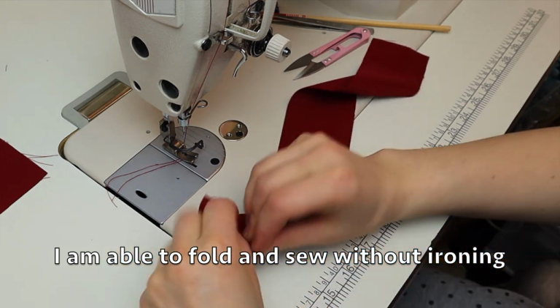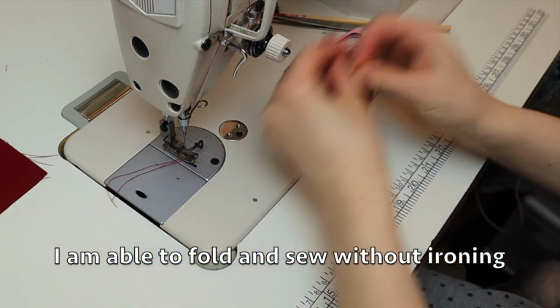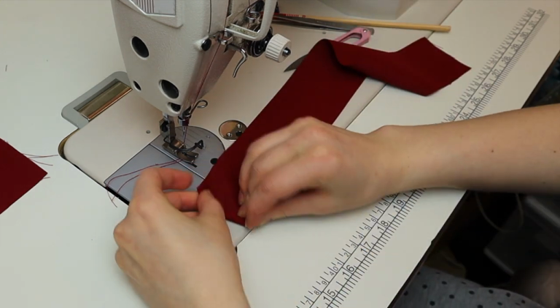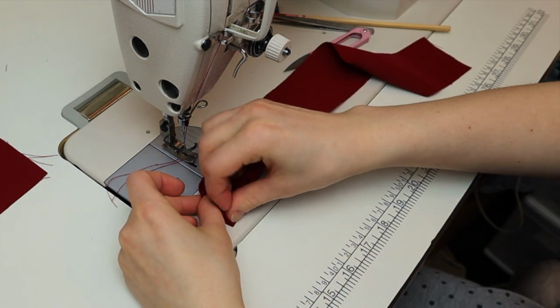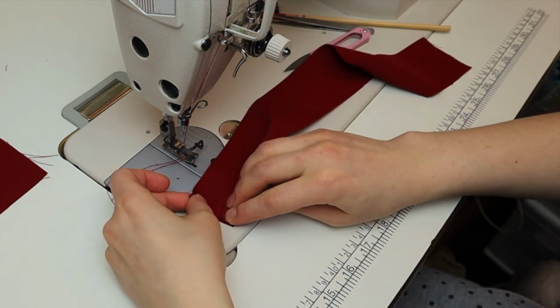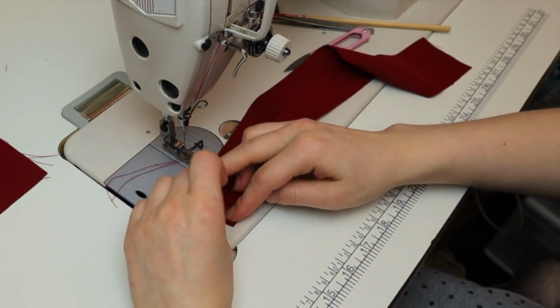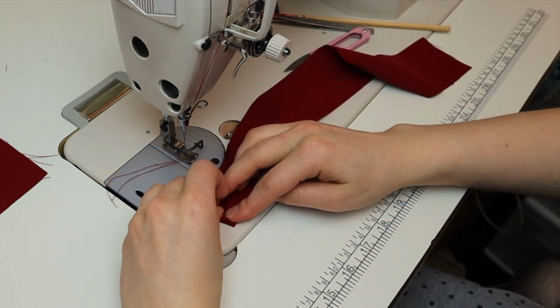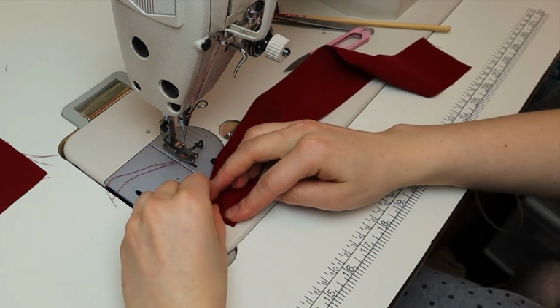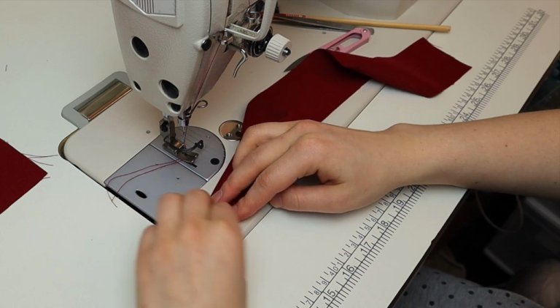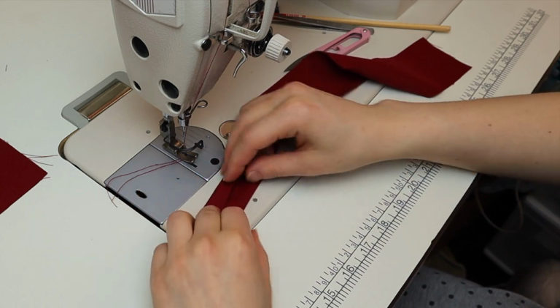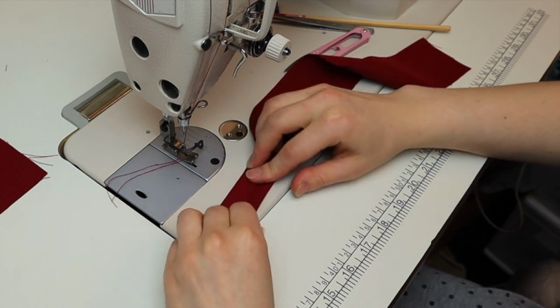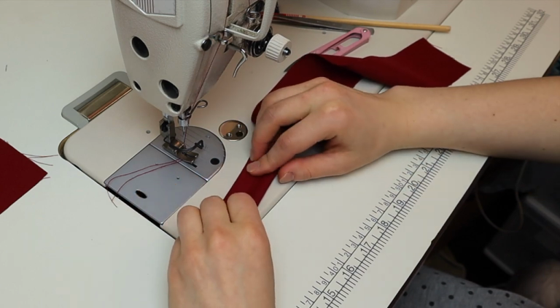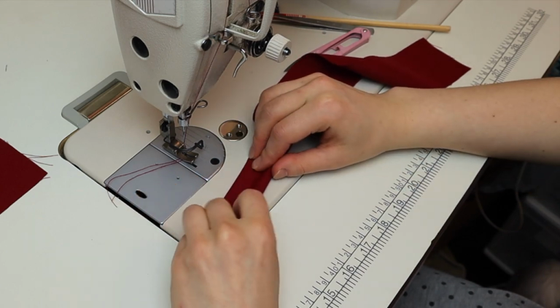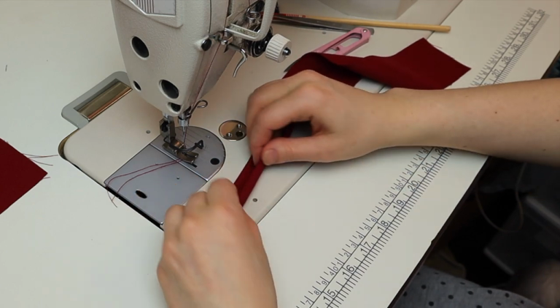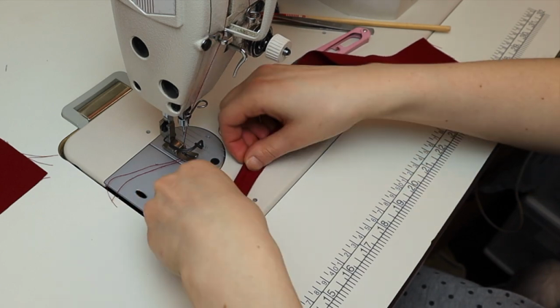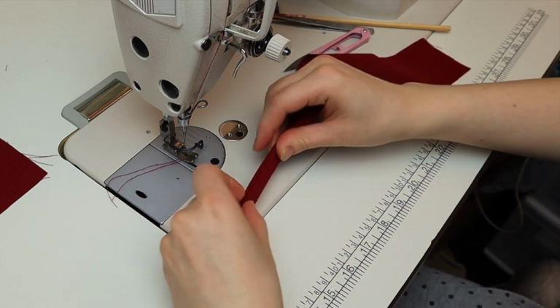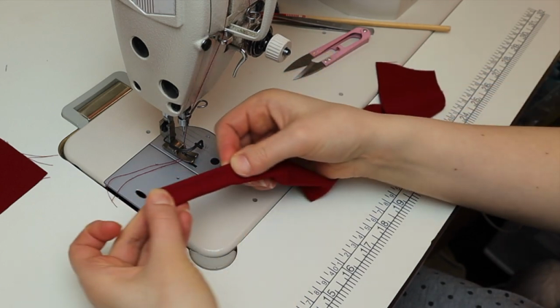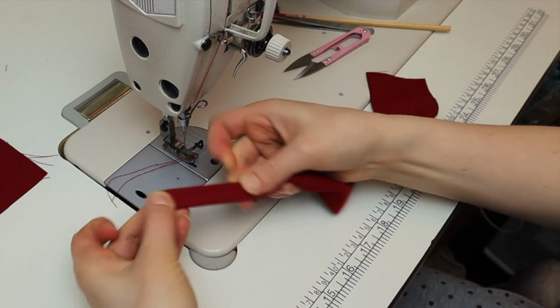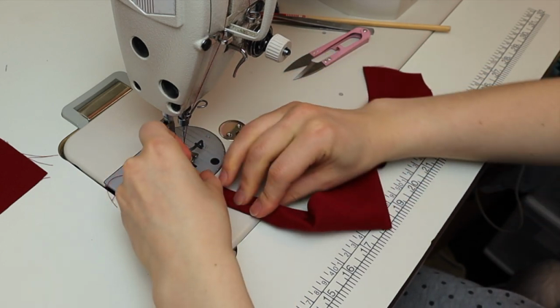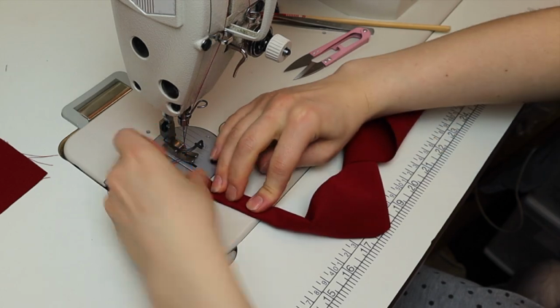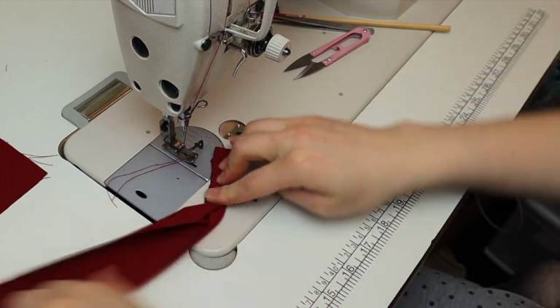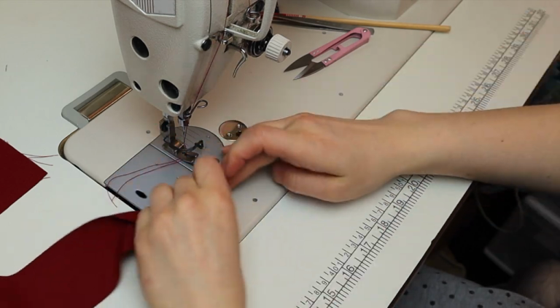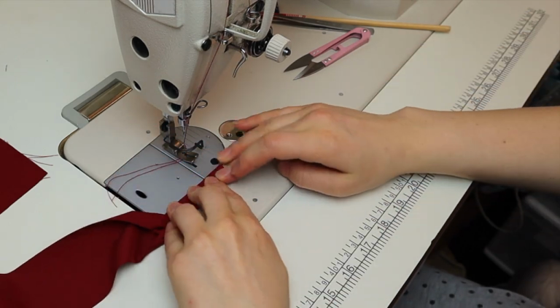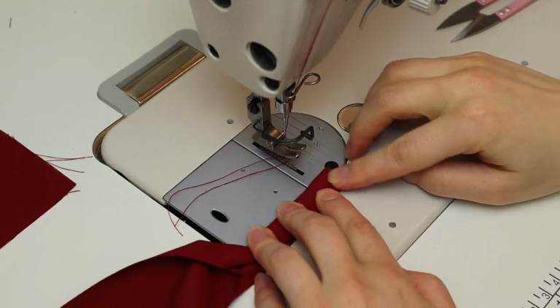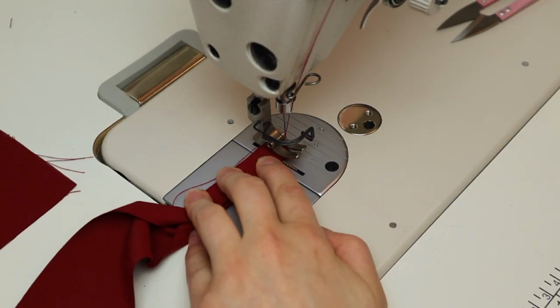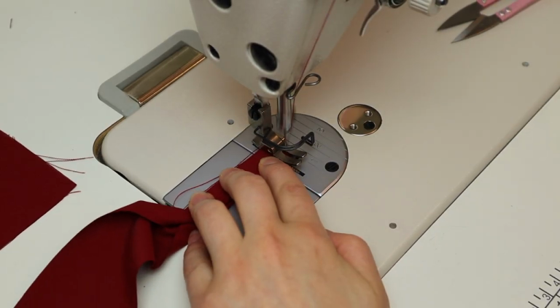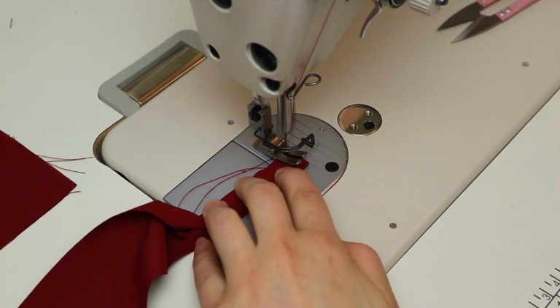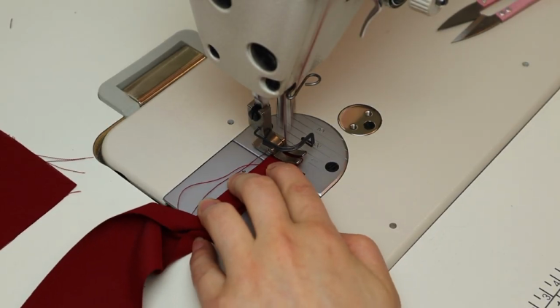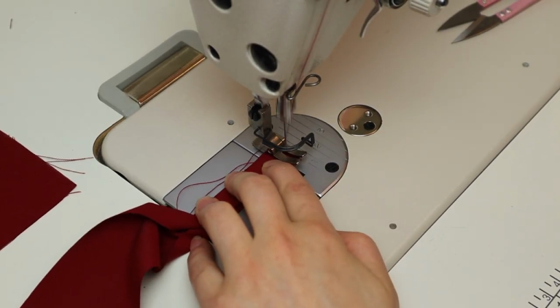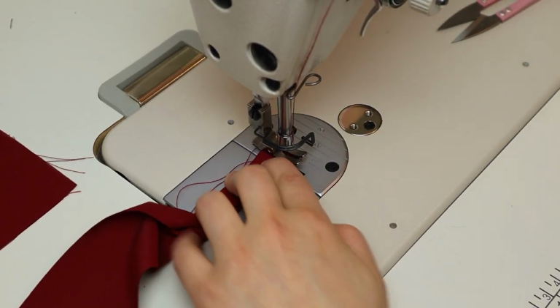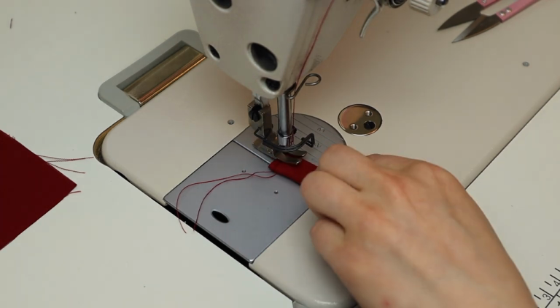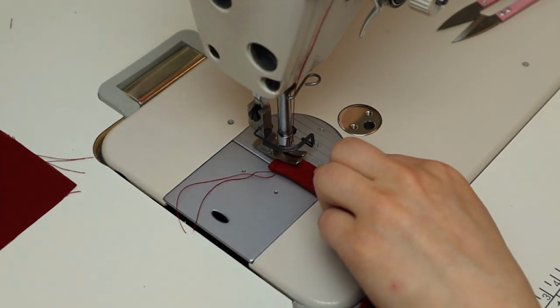First you fold in the end, and then you fold in the two sides so that they touch together, and then fold in half. You start by sewing the end and then you sew straight.